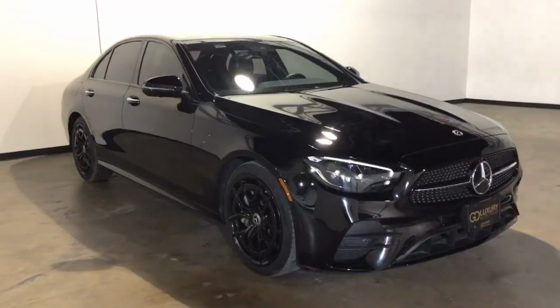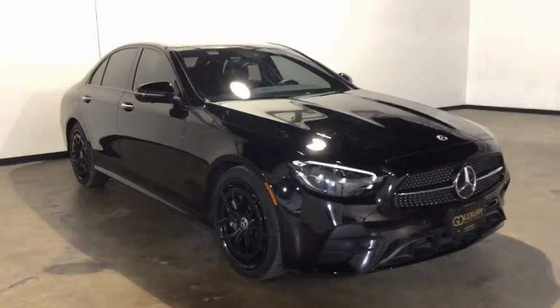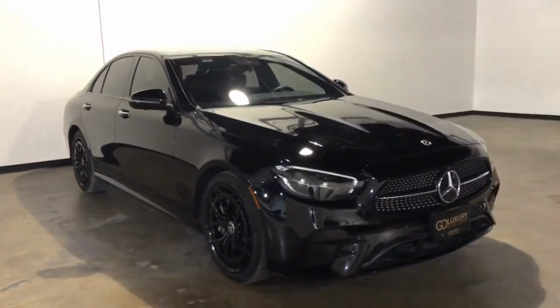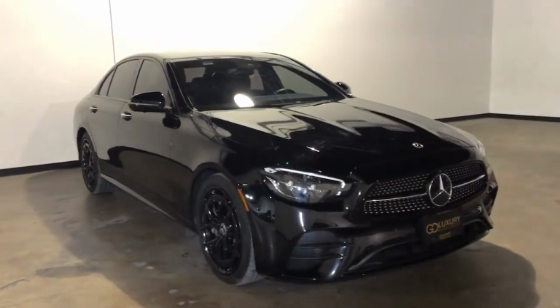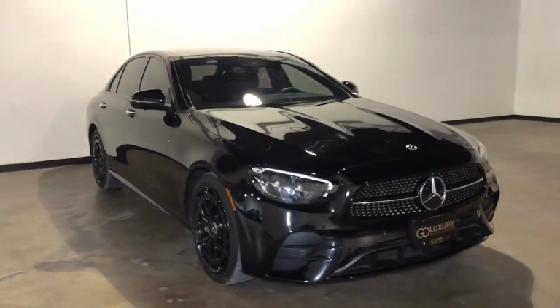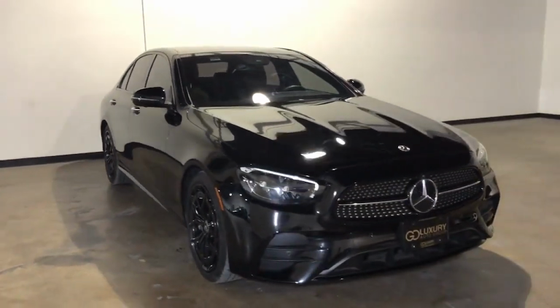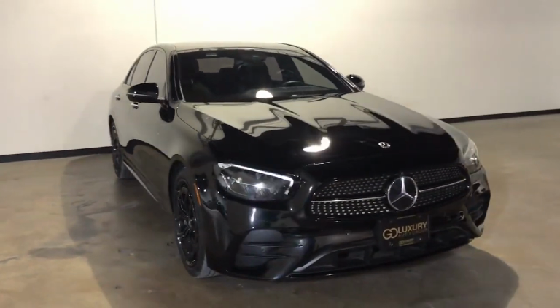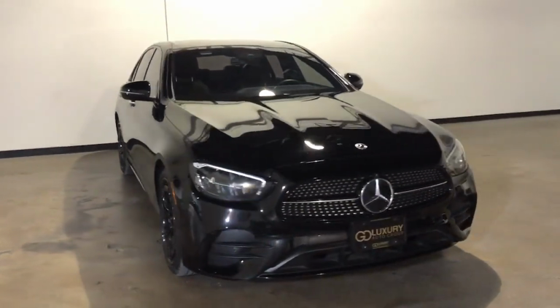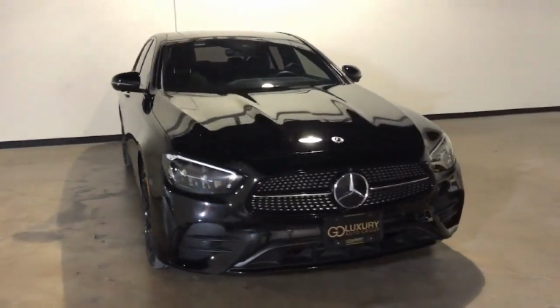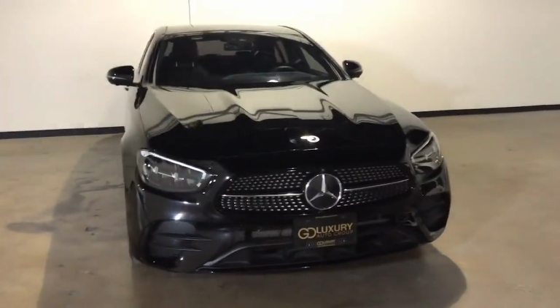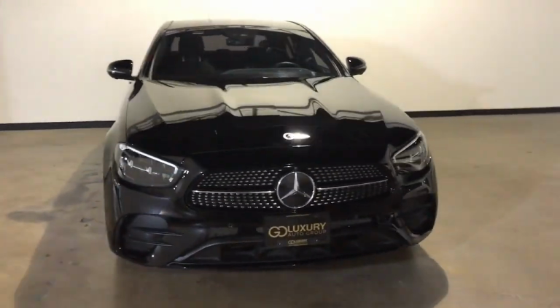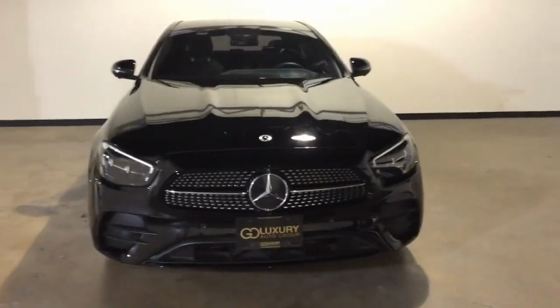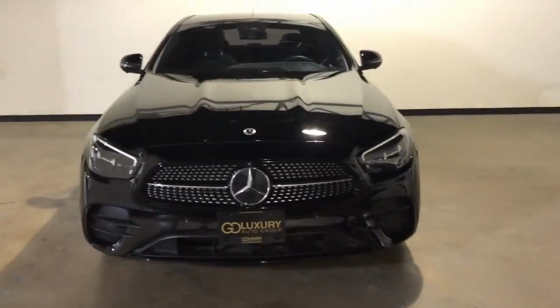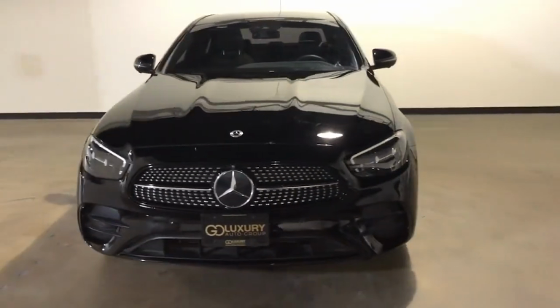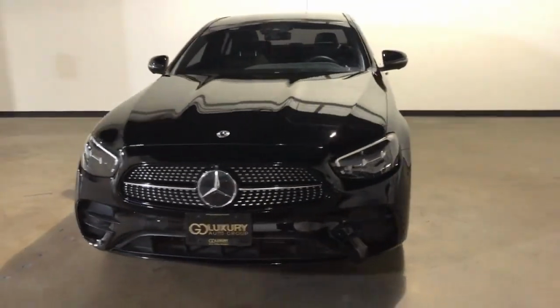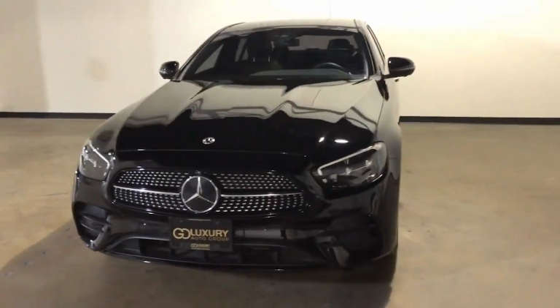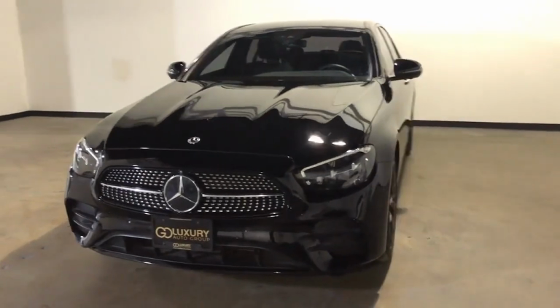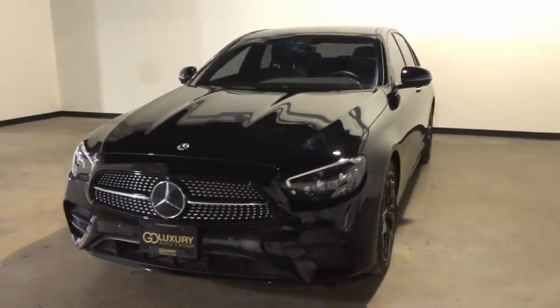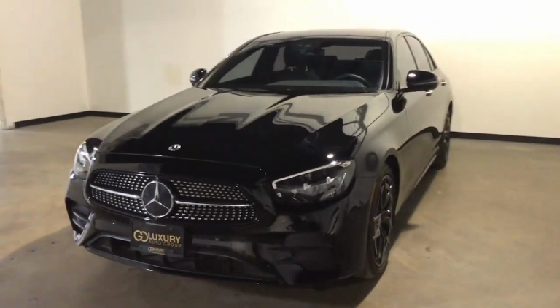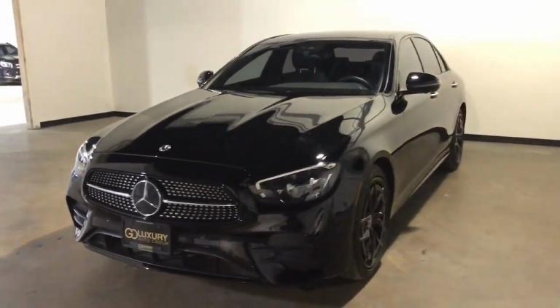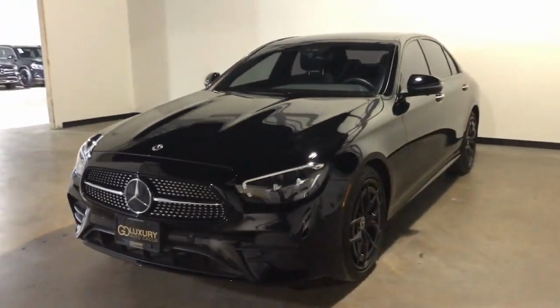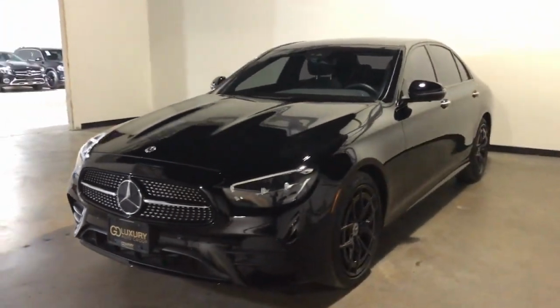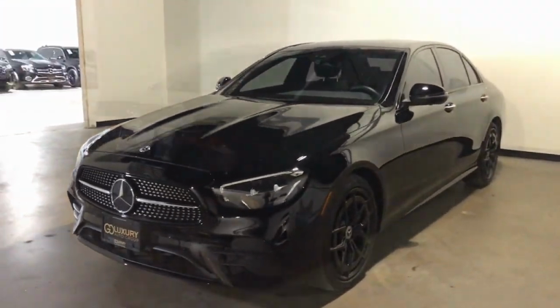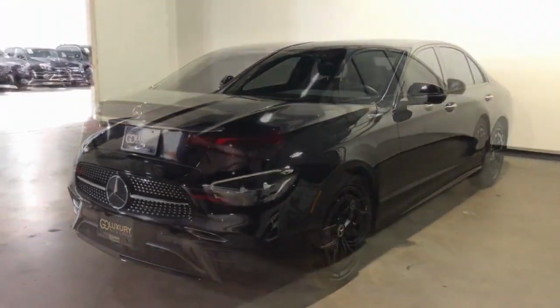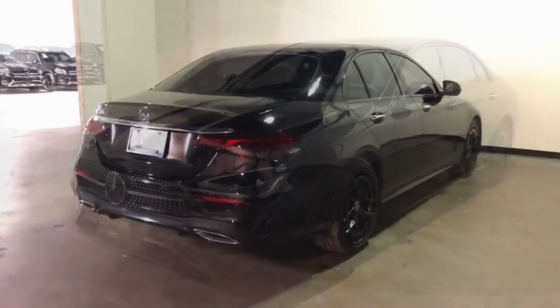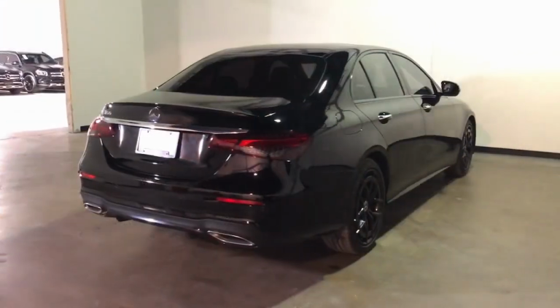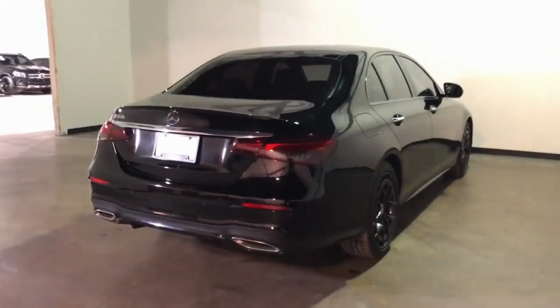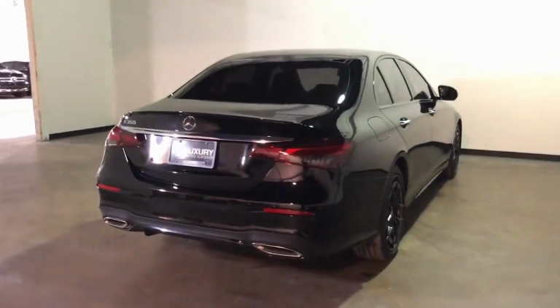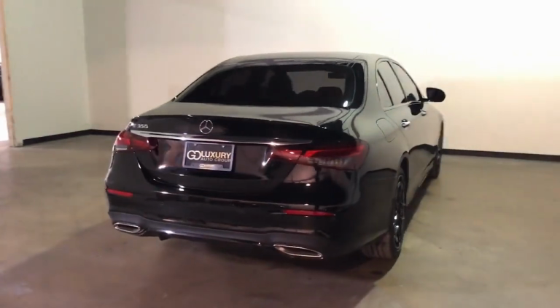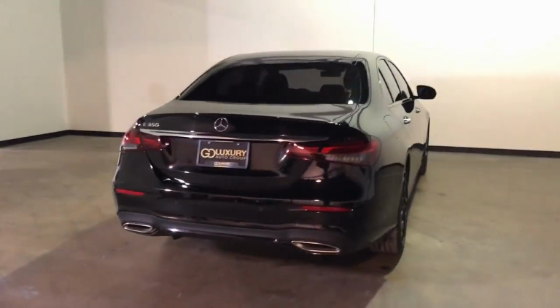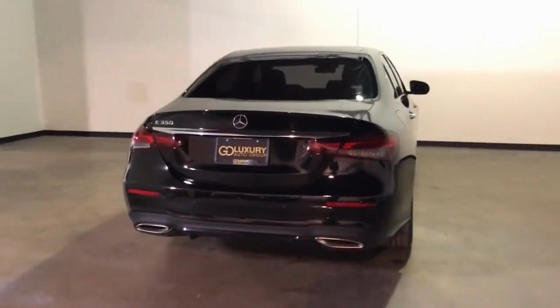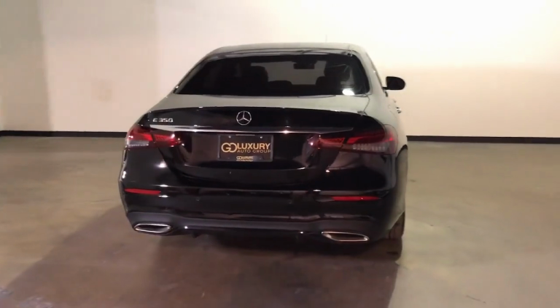You just found the 2022 Mercedes-Benz E-Class. With less than 10,000 miles on the odometer, this vehicle provides excellent value.